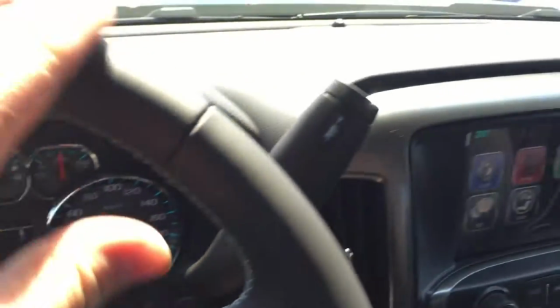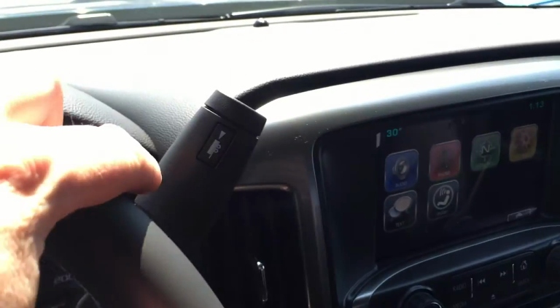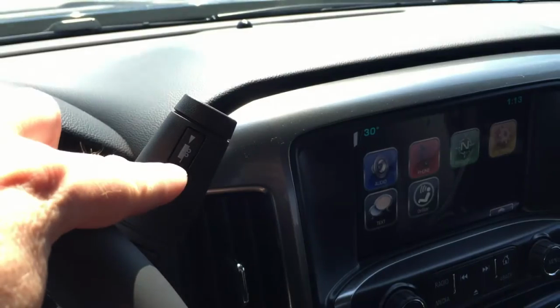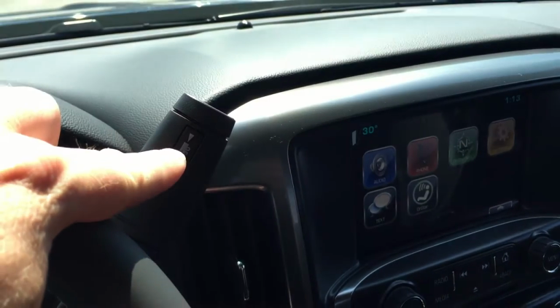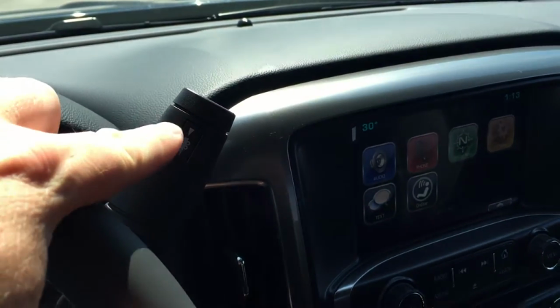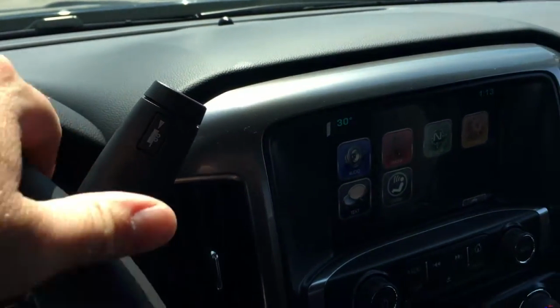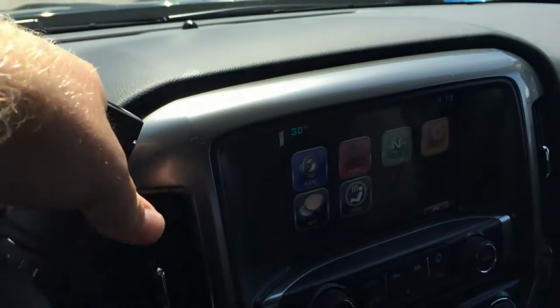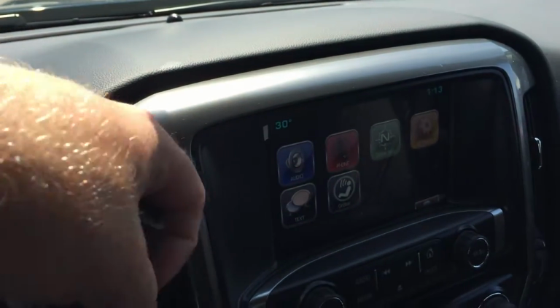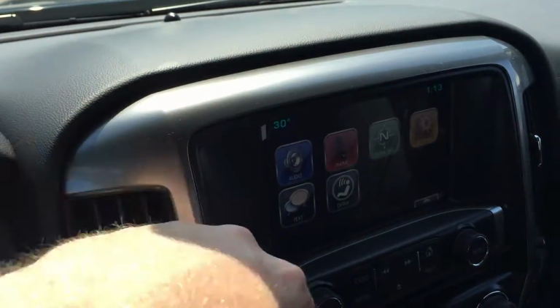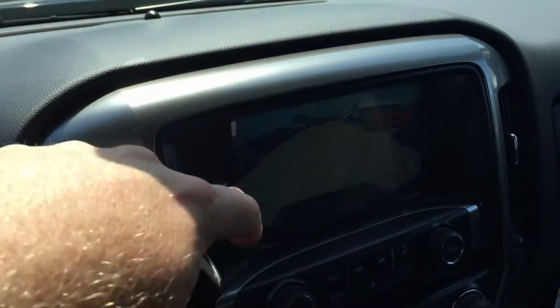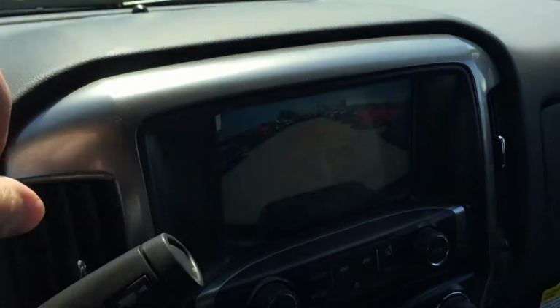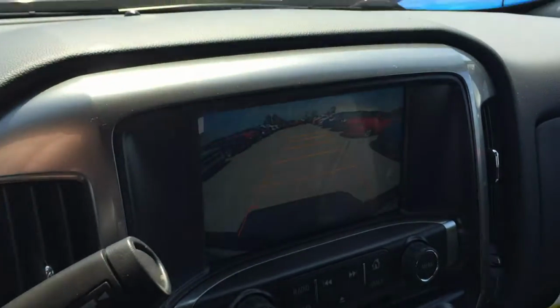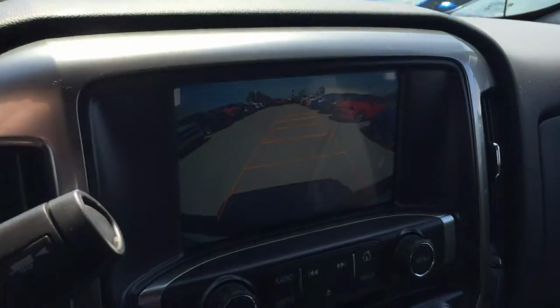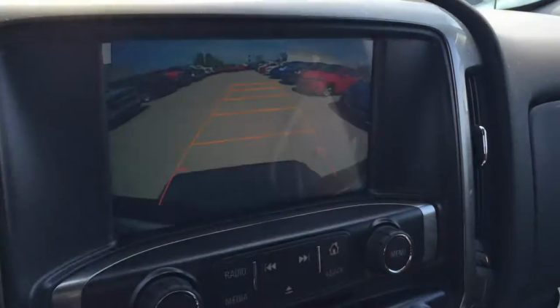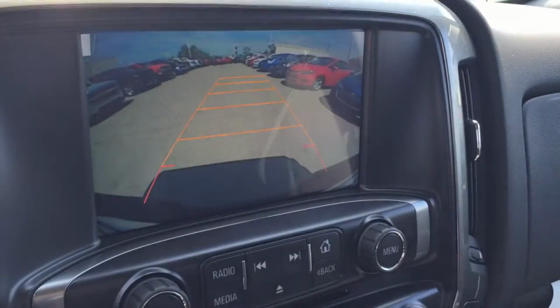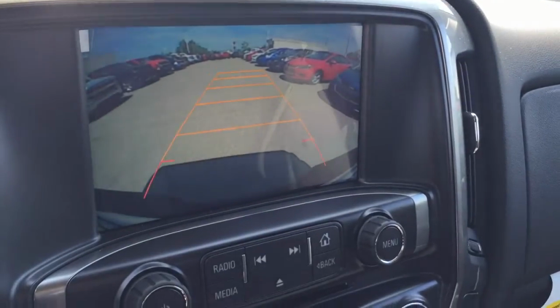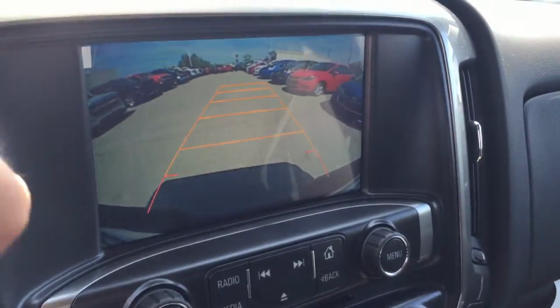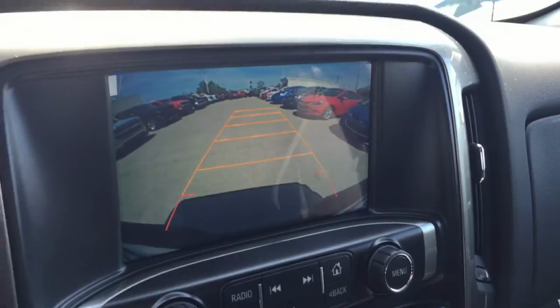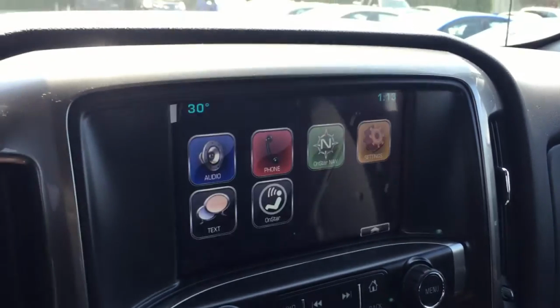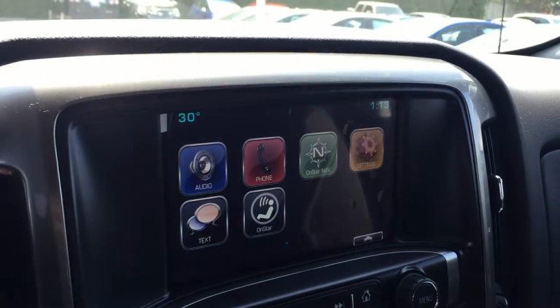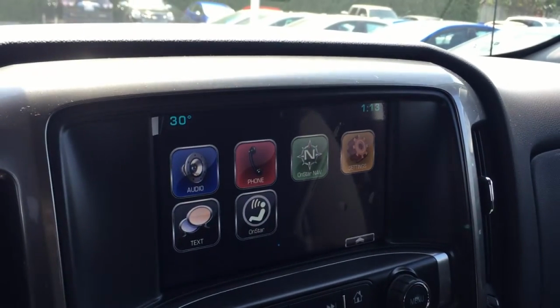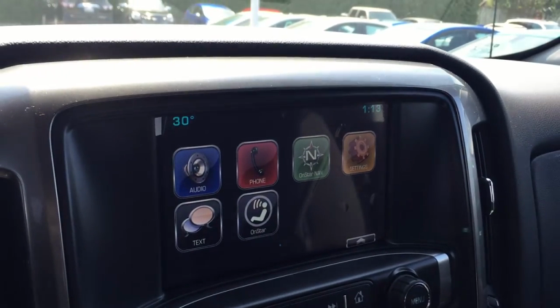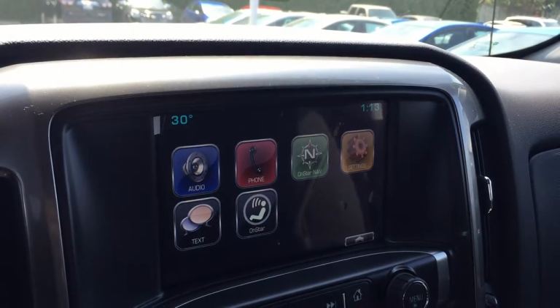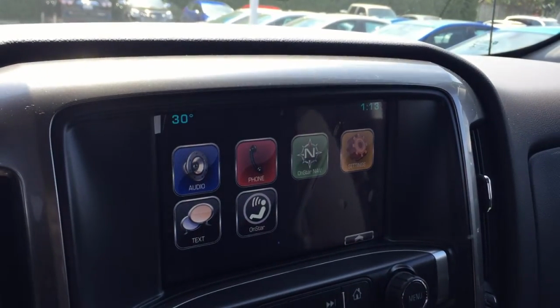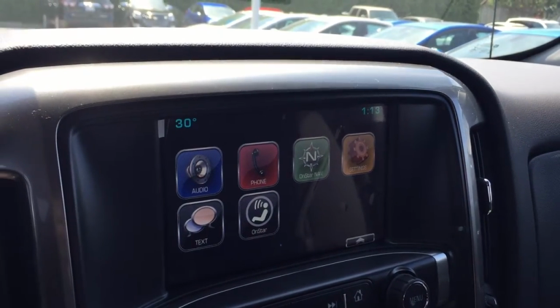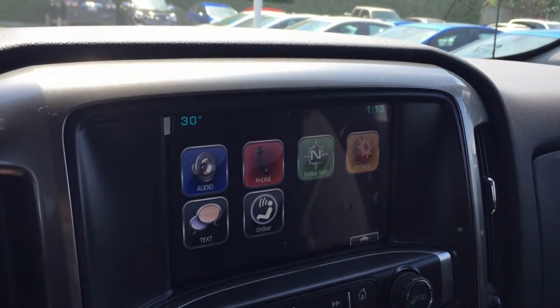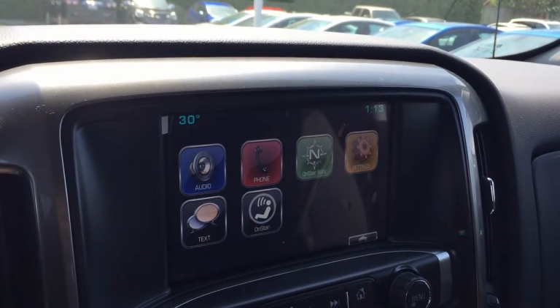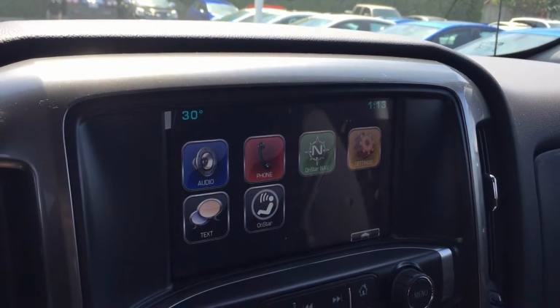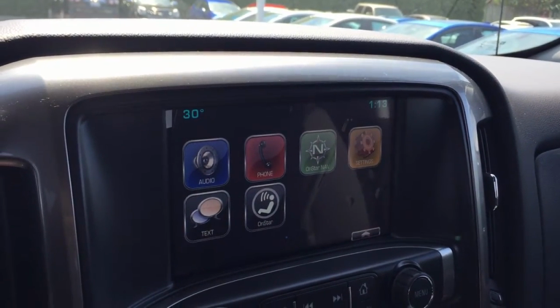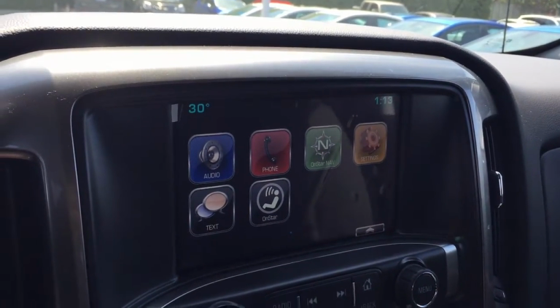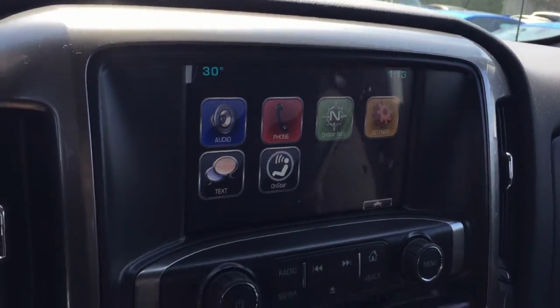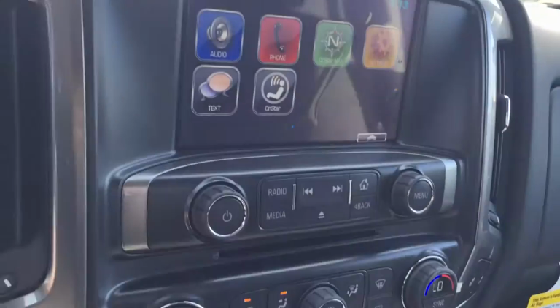You do have the tow haul mode. Put the vehicle in reverse and you get the rear view color camera view. Very nice. The time, the temperature, audio, phone, OnStar navigation settings, texting, and OnStar are all accessible on the display.